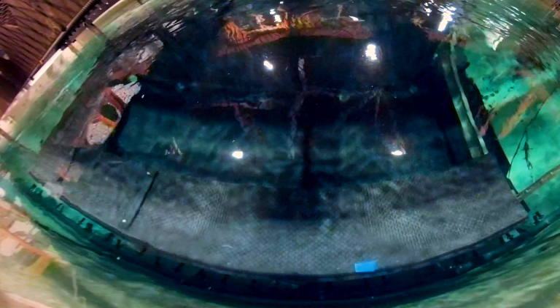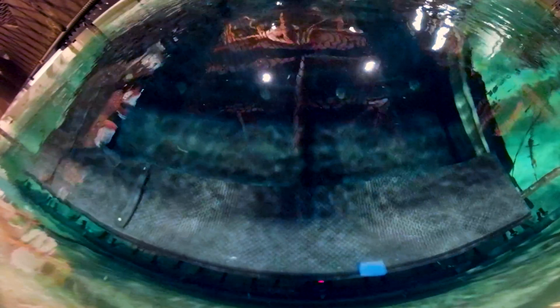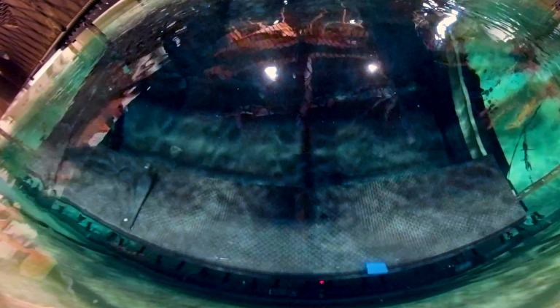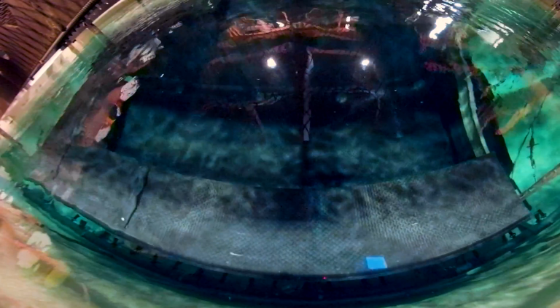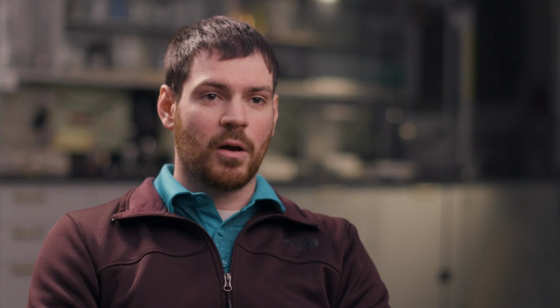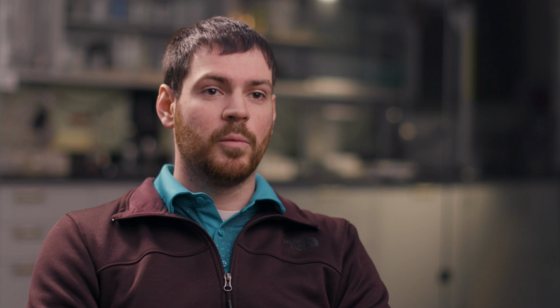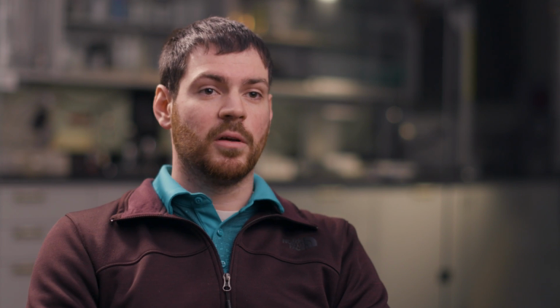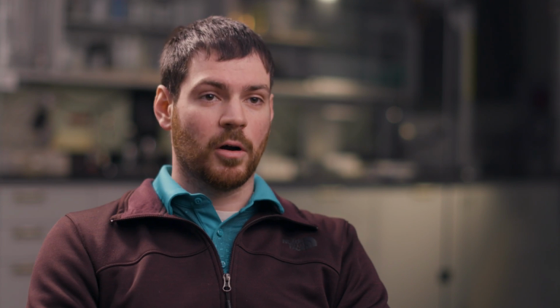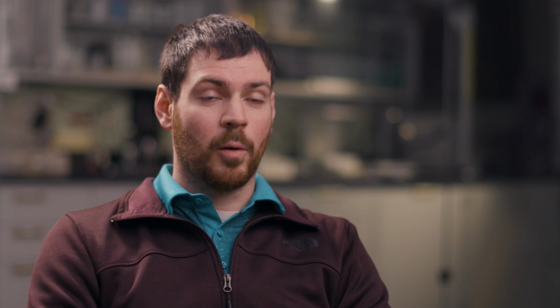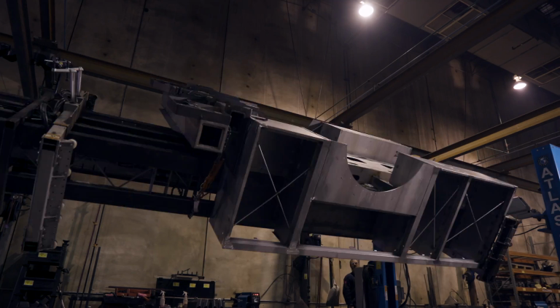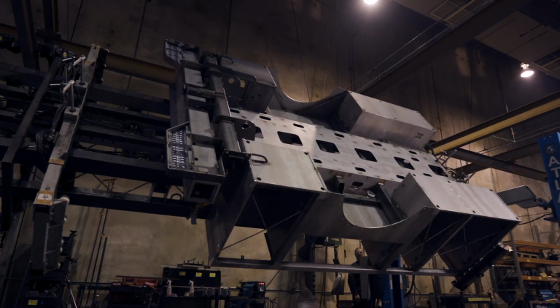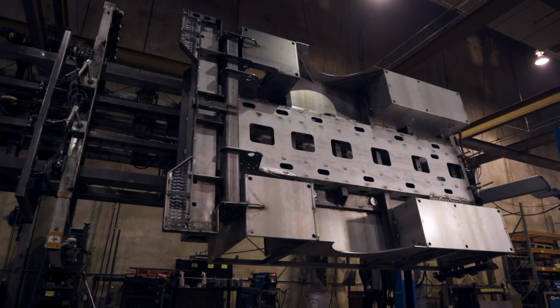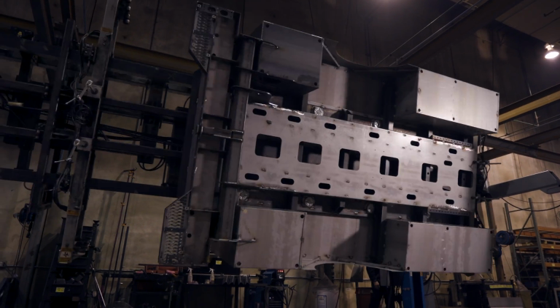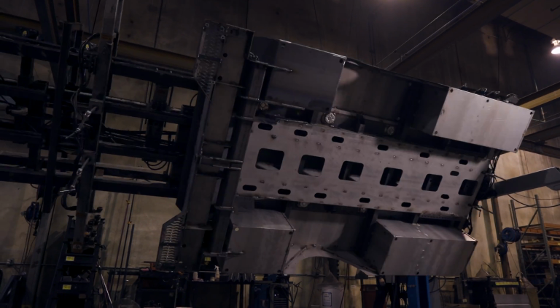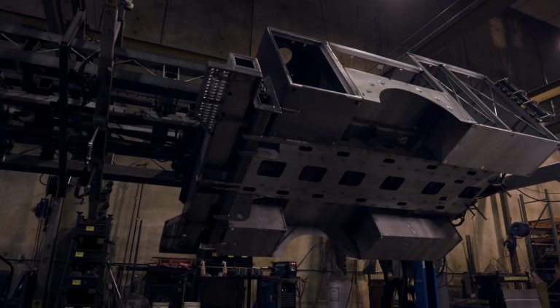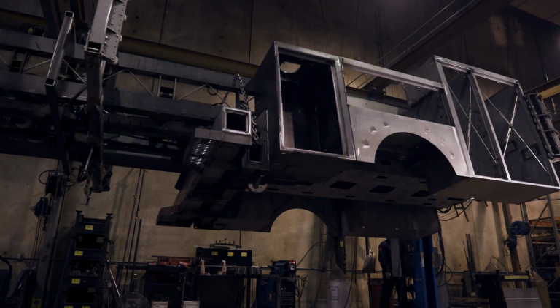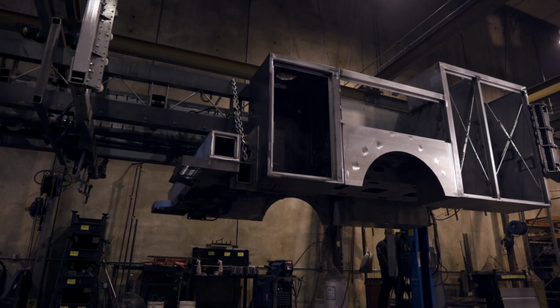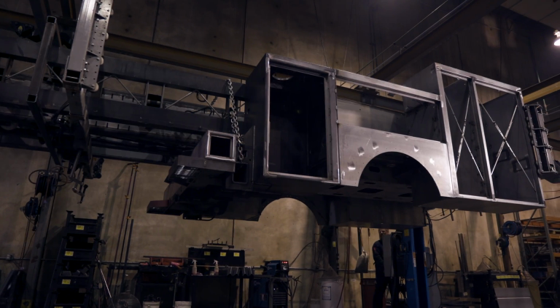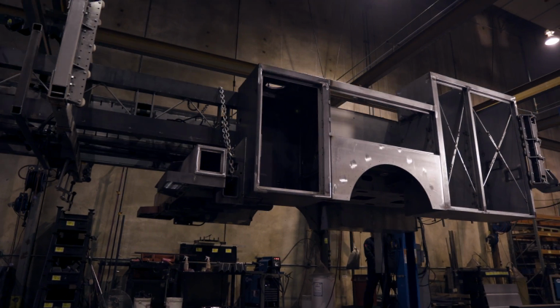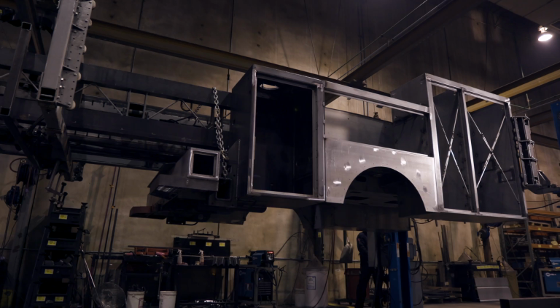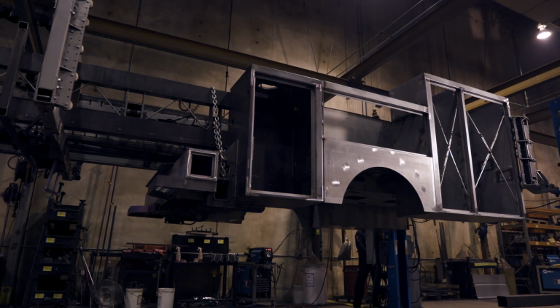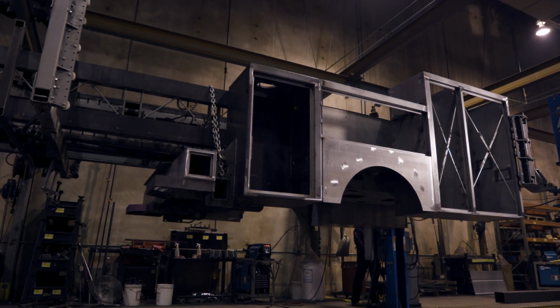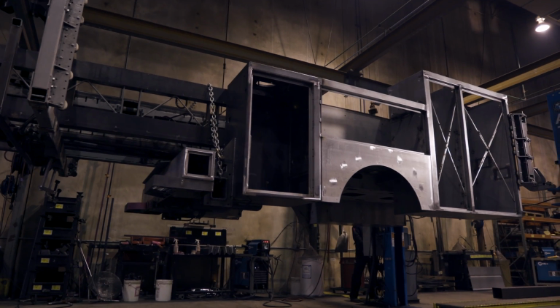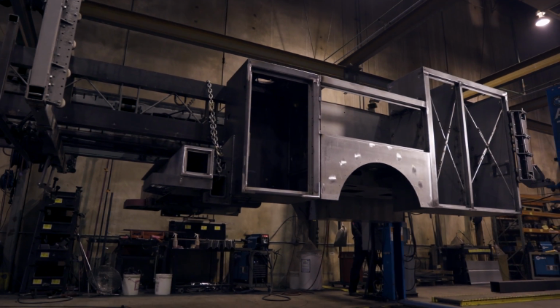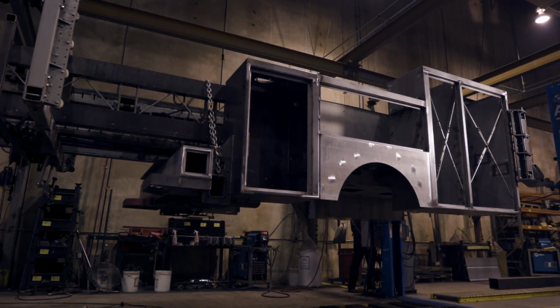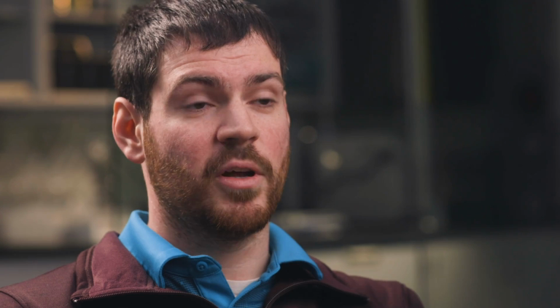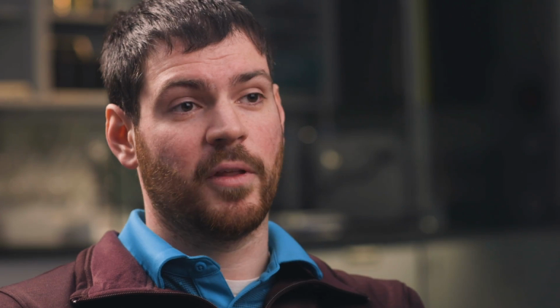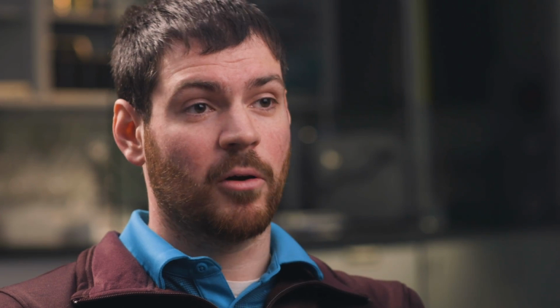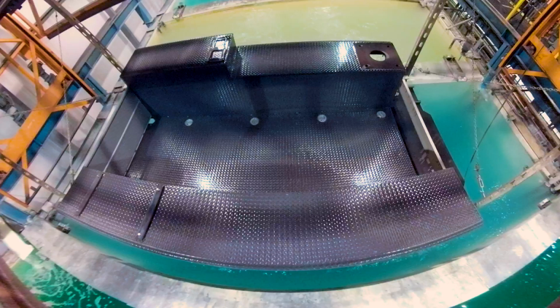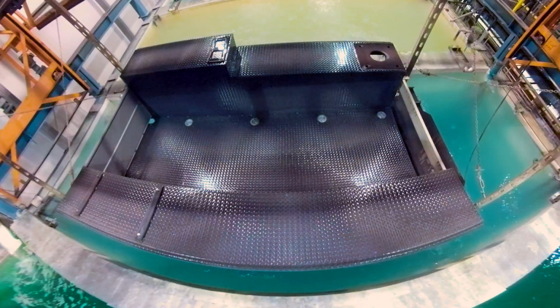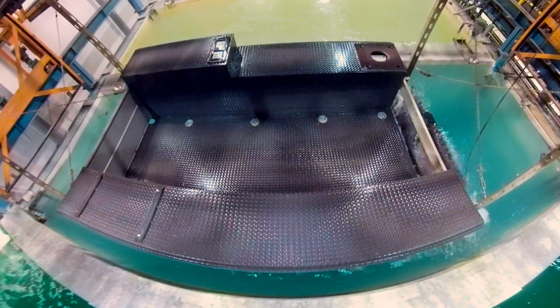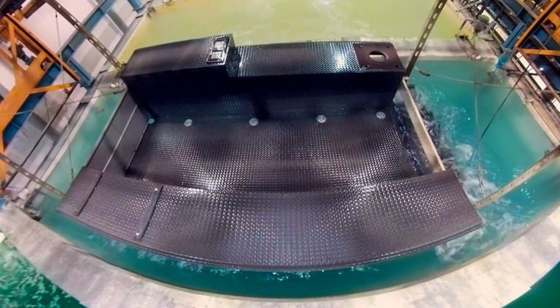The biggest thing we E-Coat right now would be our PowerPro bodies. On a PowerPro body, on the inside of it, we're going to reach all those surfaces that you can't see or reach with a powder coat or a liquid topcoat.